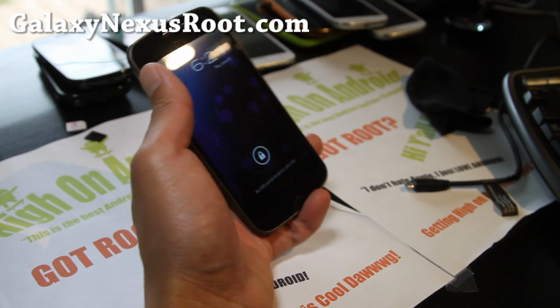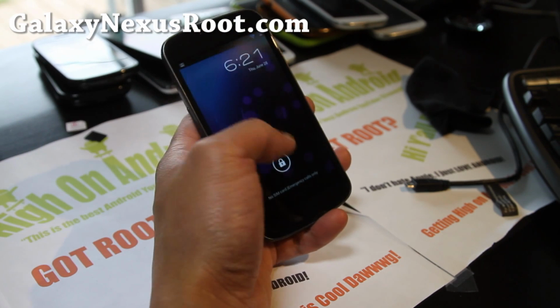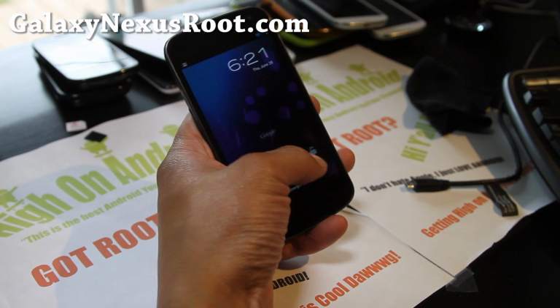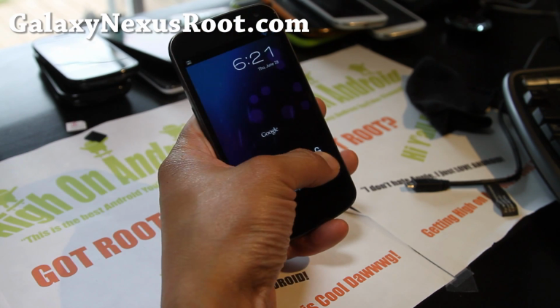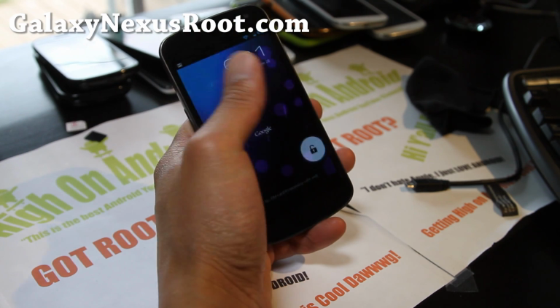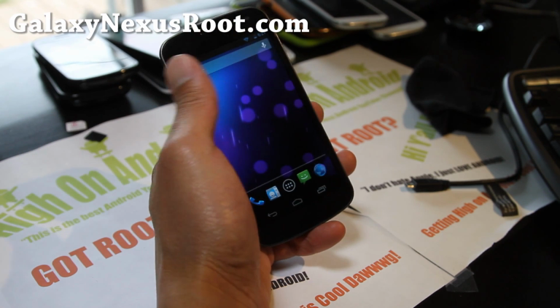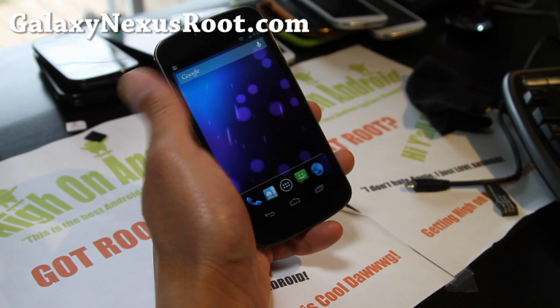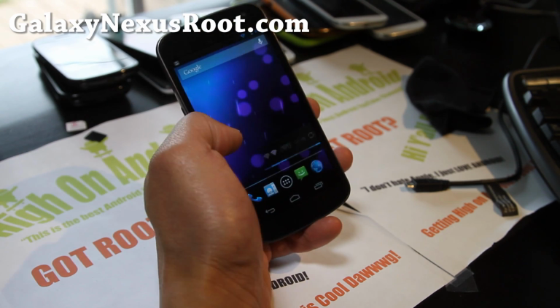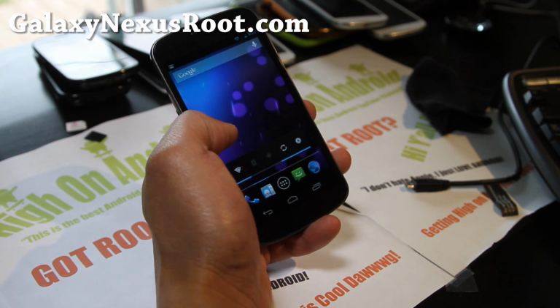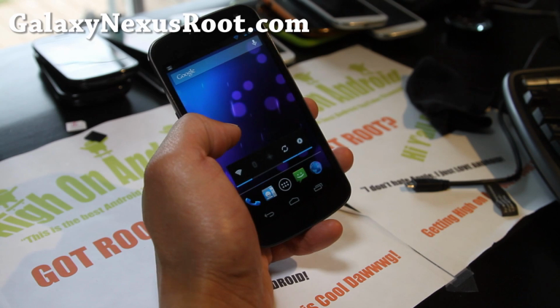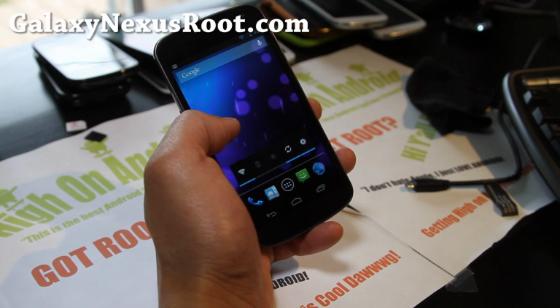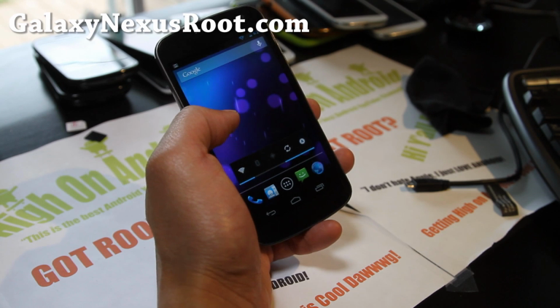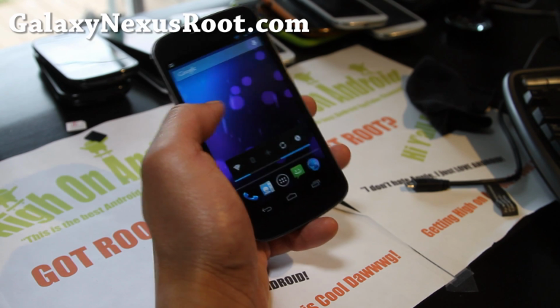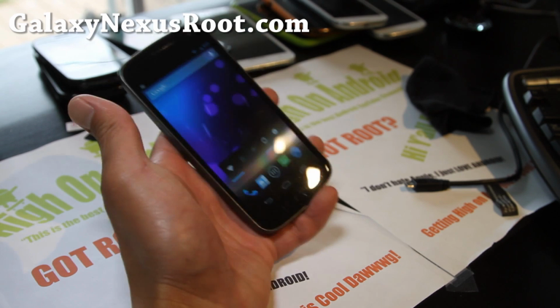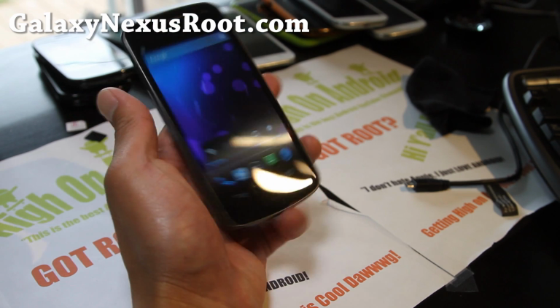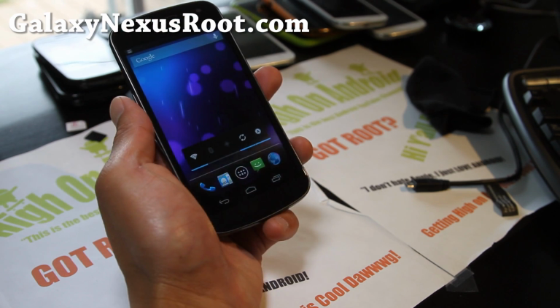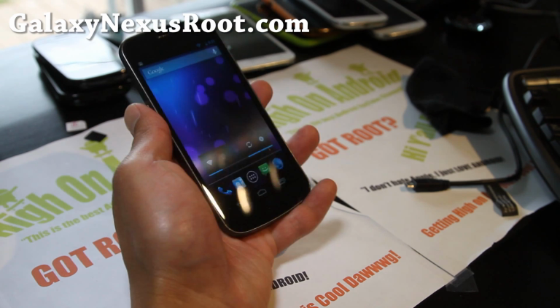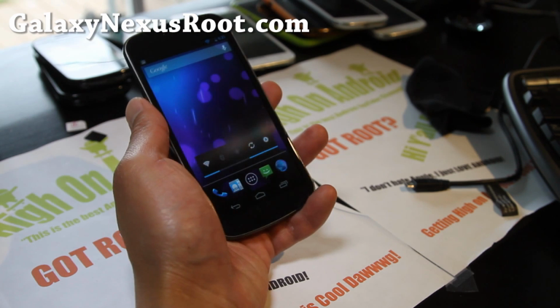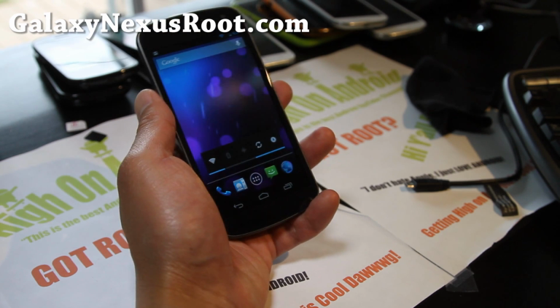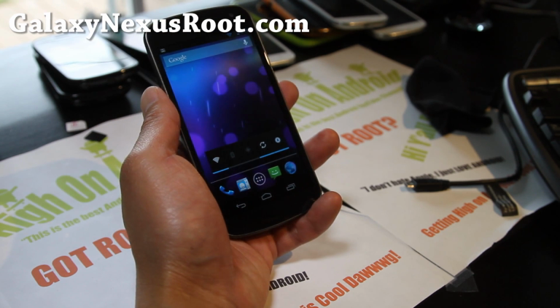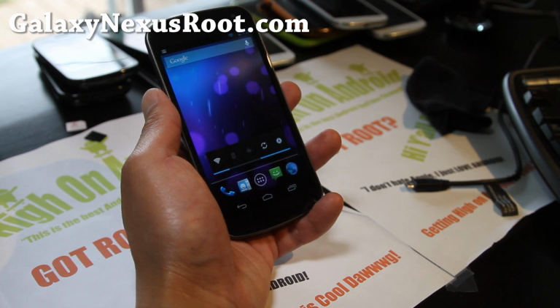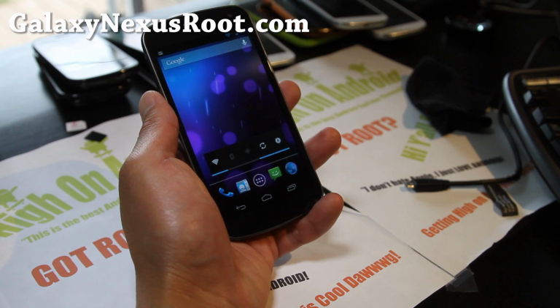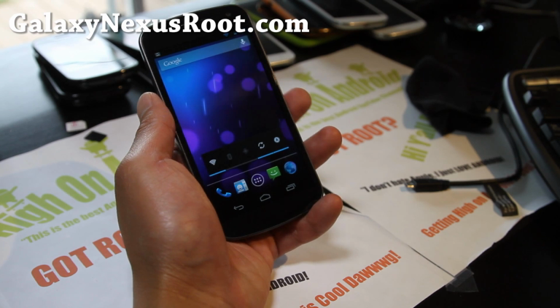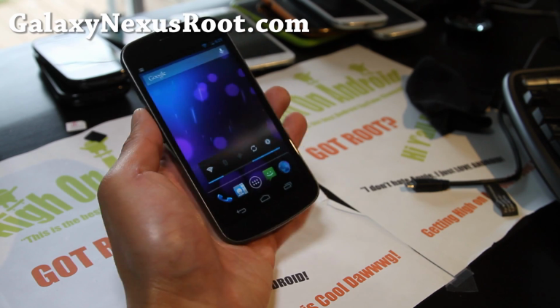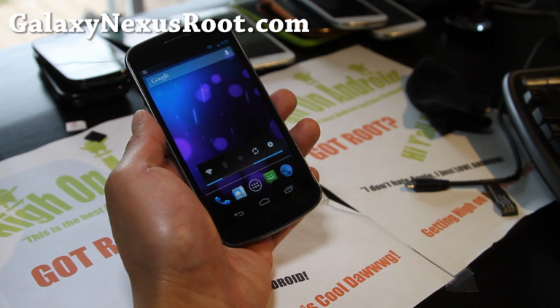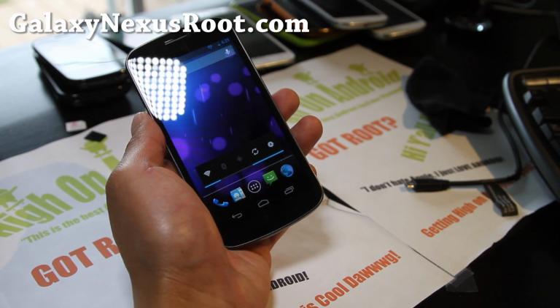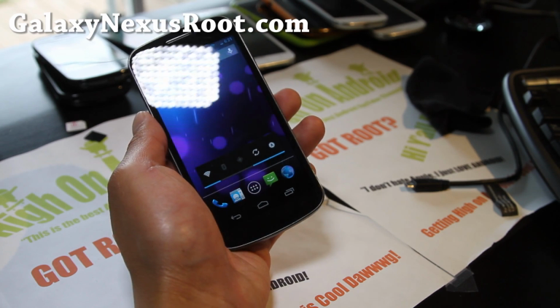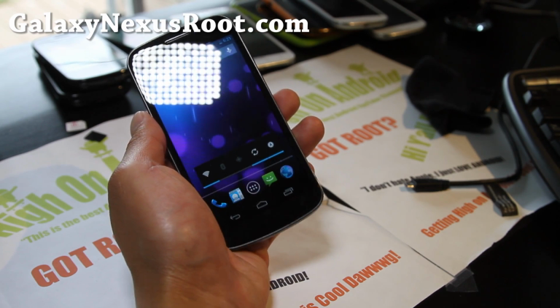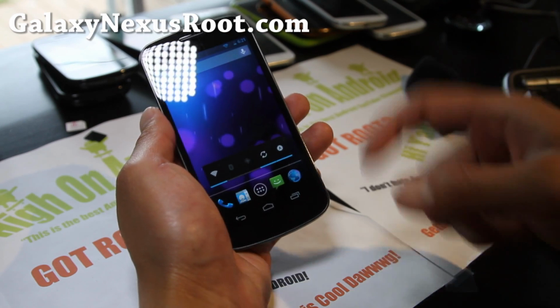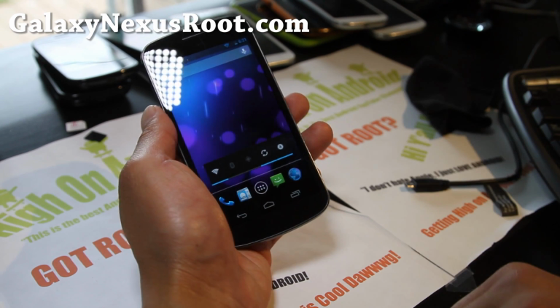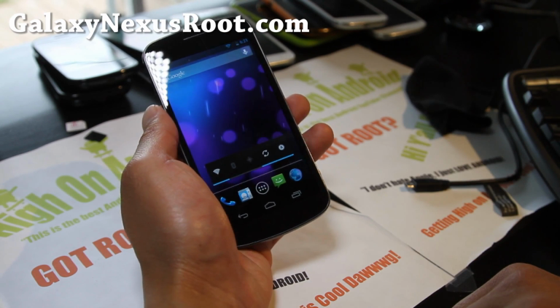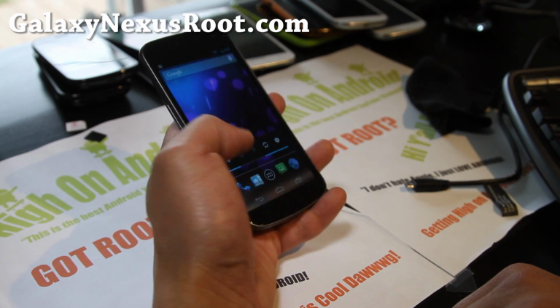It's also available for Verizon. Sprint should be coming shortly. This is pretty much stock Jelly Bean for the Verizon version, also it's the vicious jelly beans.